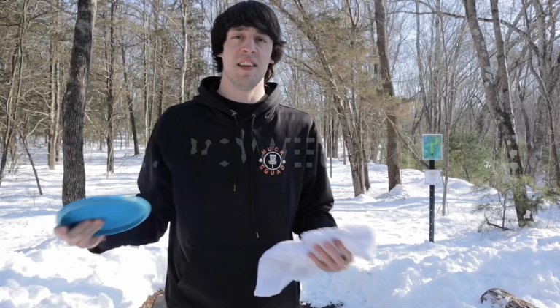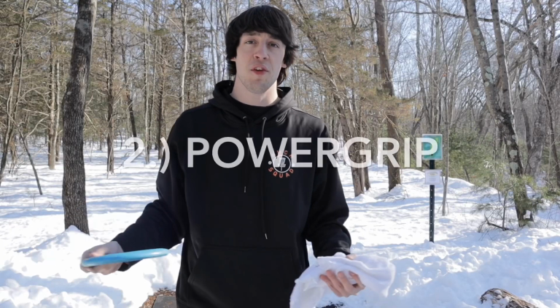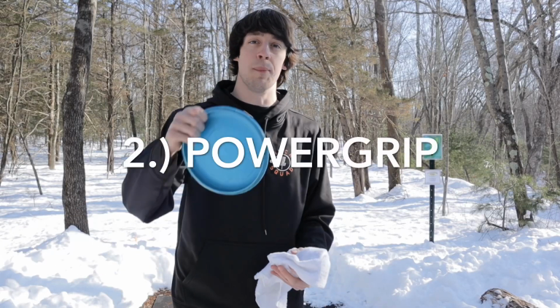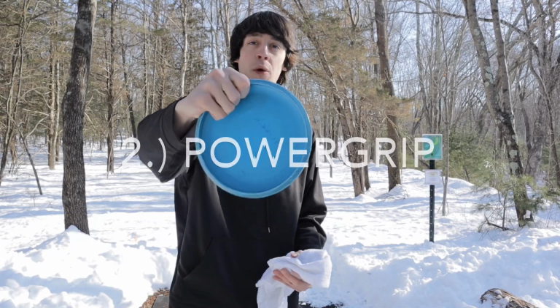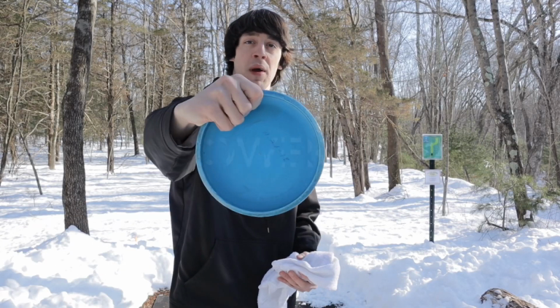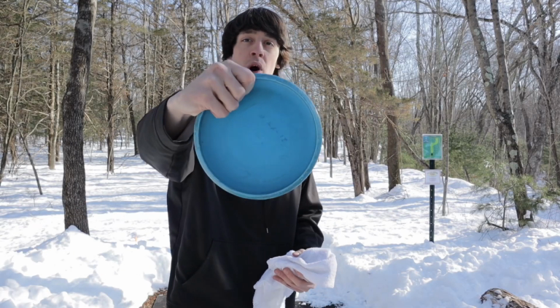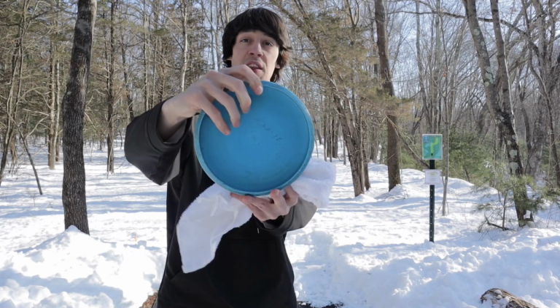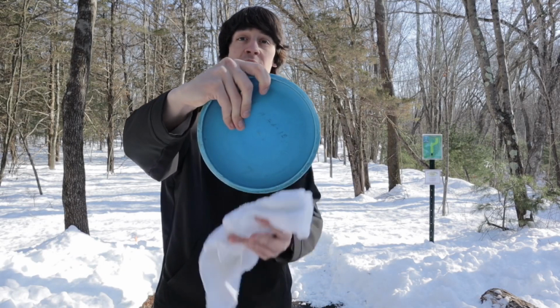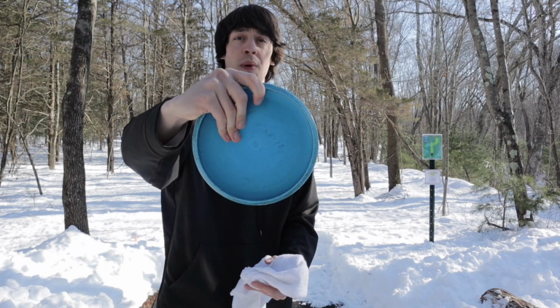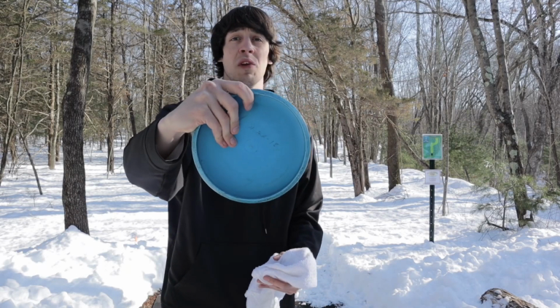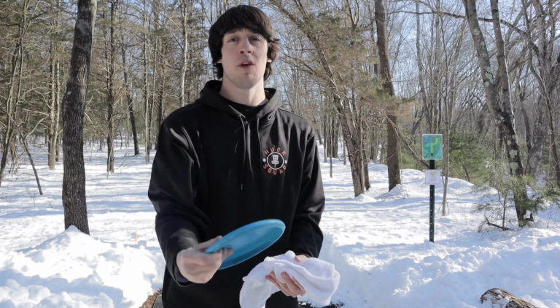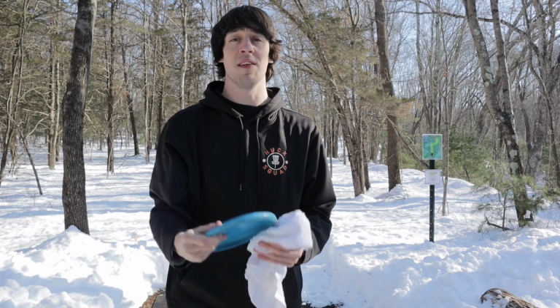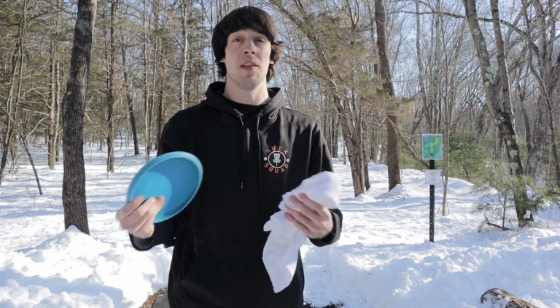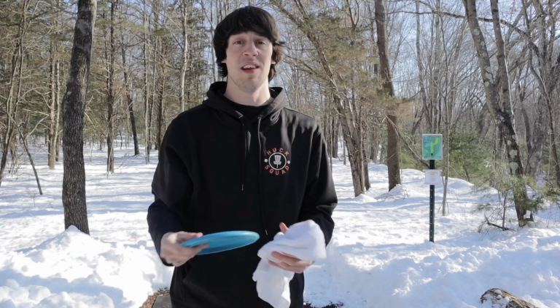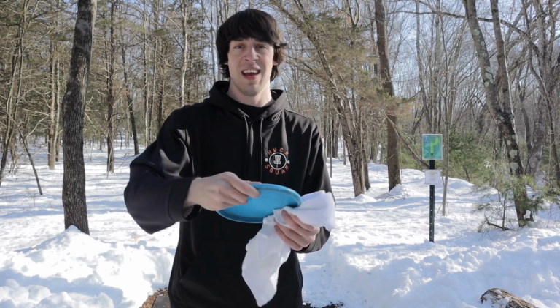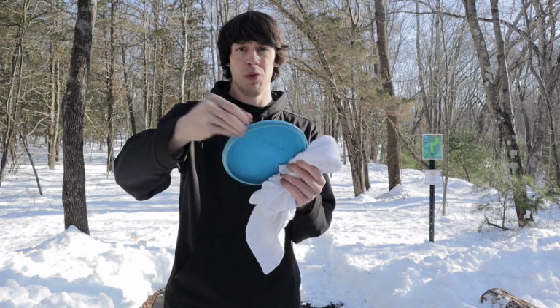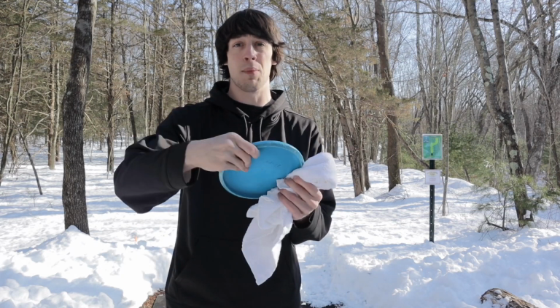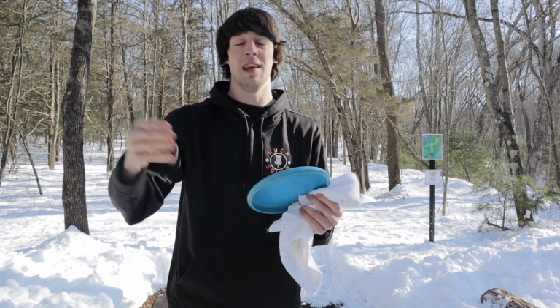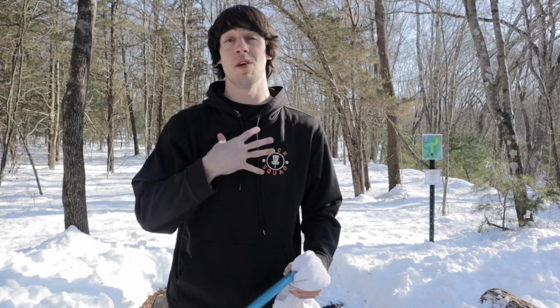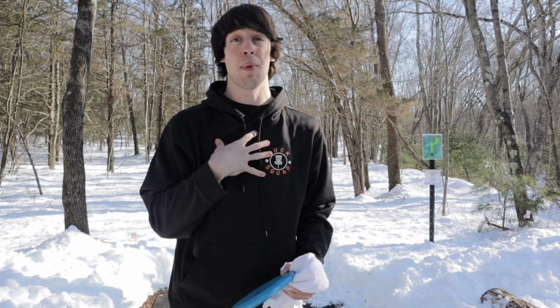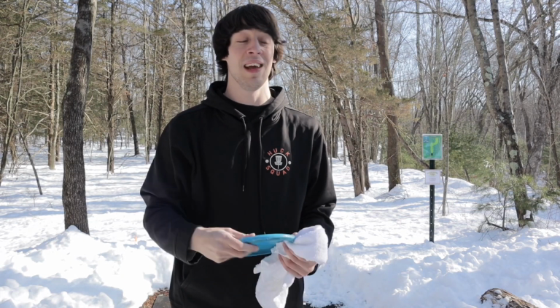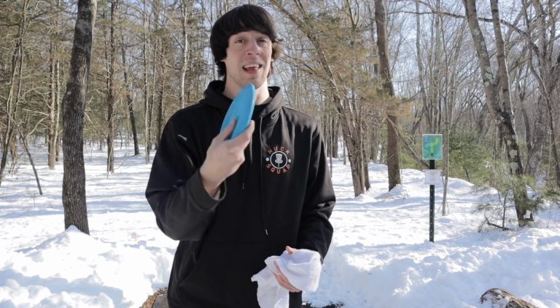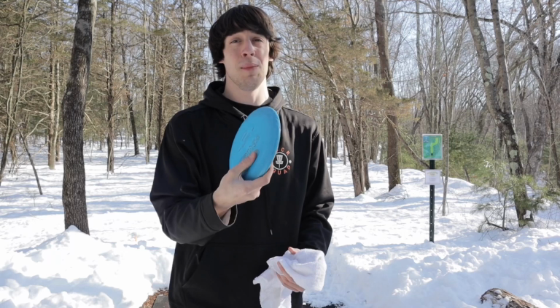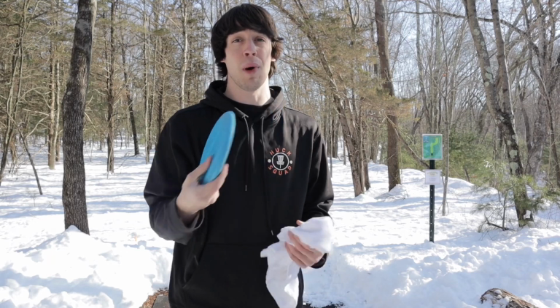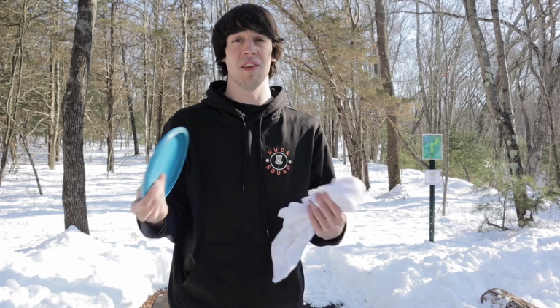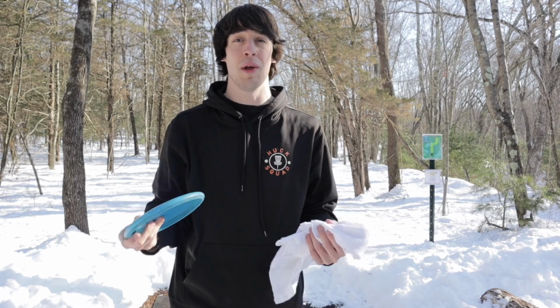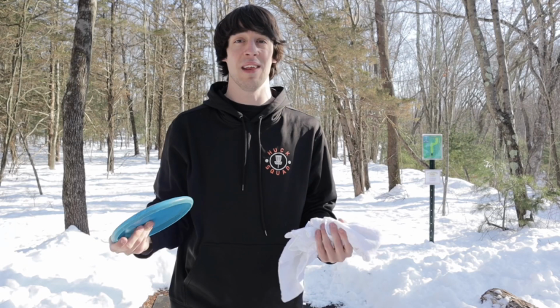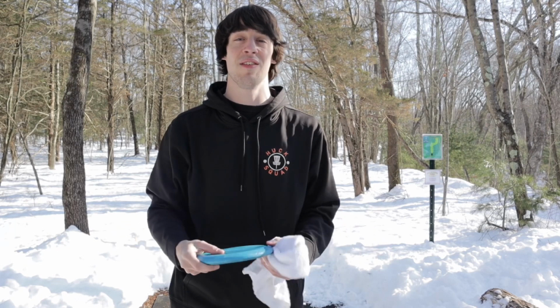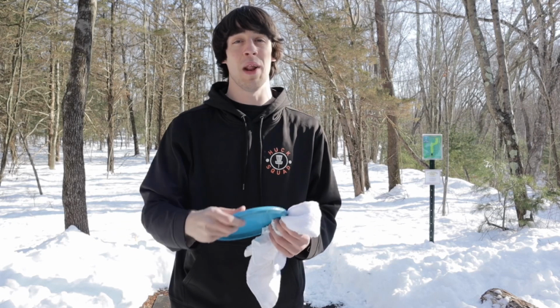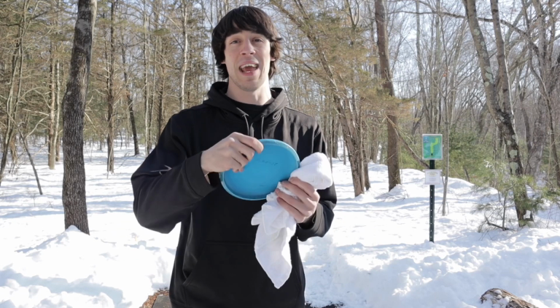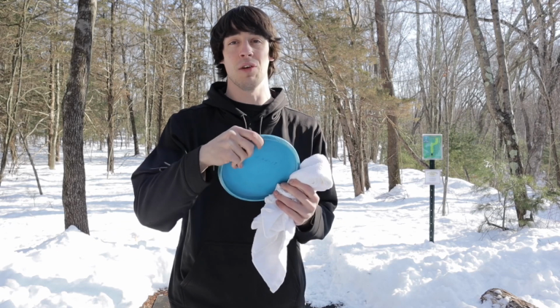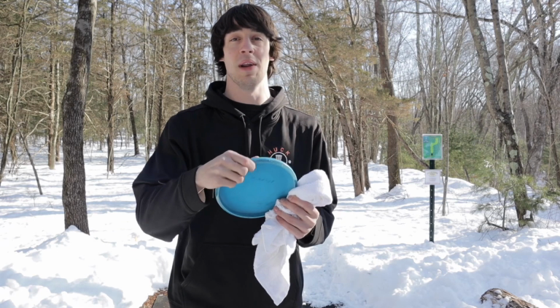Tip number two is to power grip more often than you would fan grip. When you're fan gripping in the snow and in the wet conditions you lose your grip really easily, so personally I can't really be throwing putters in the snow and wet conditions when I really can't get a good grip on it.